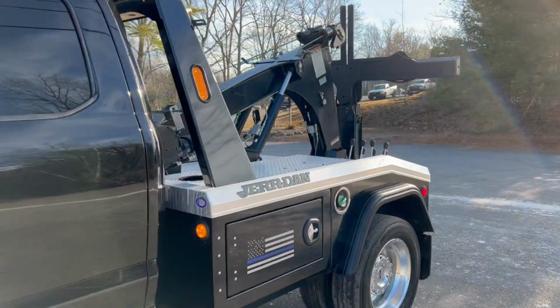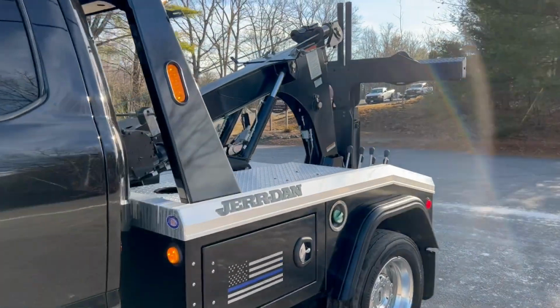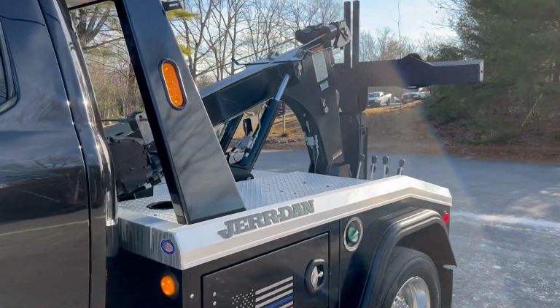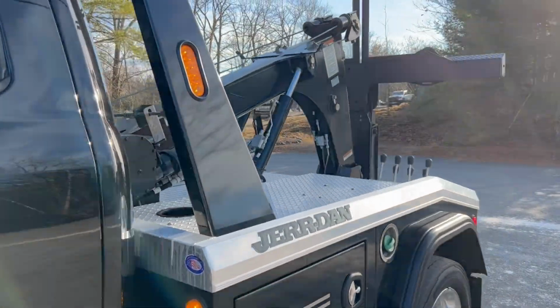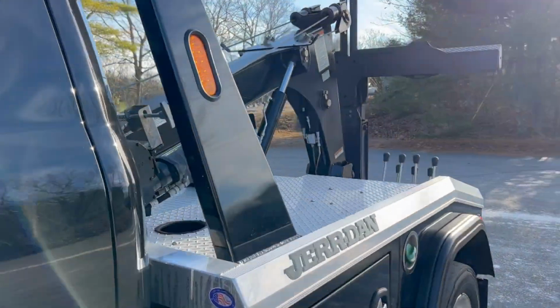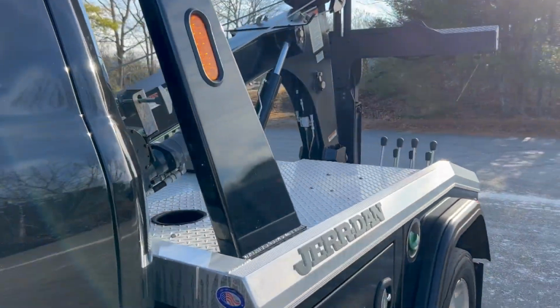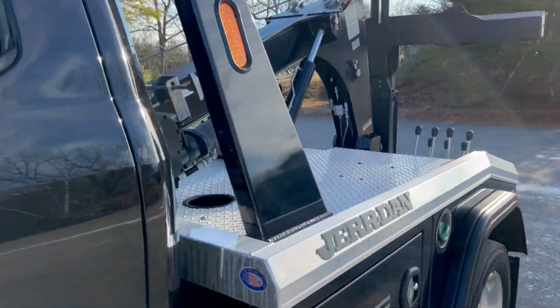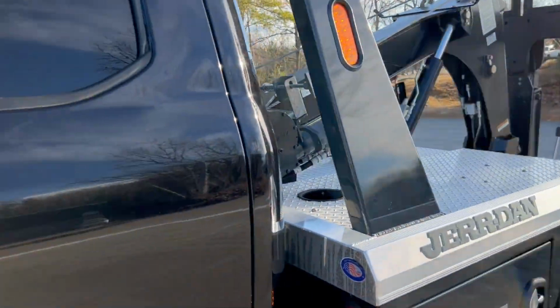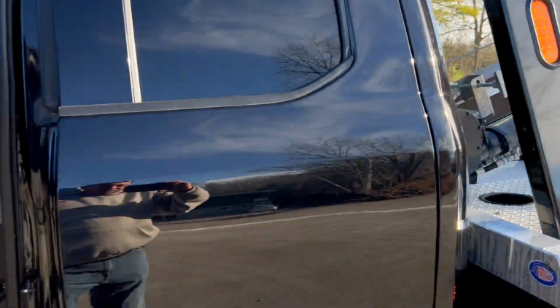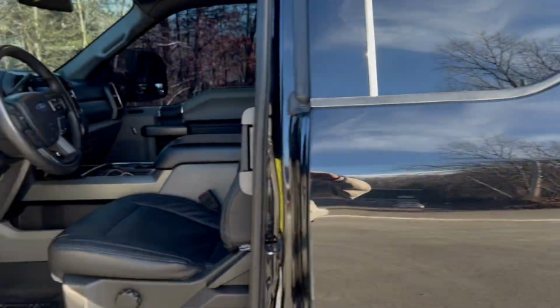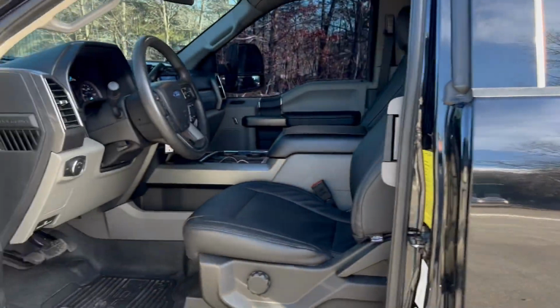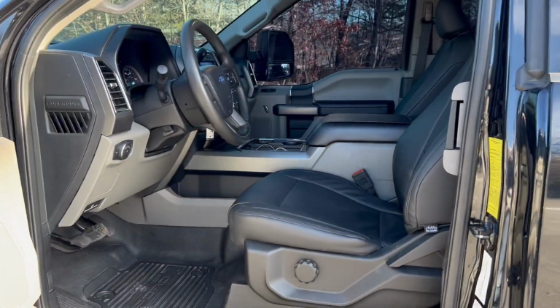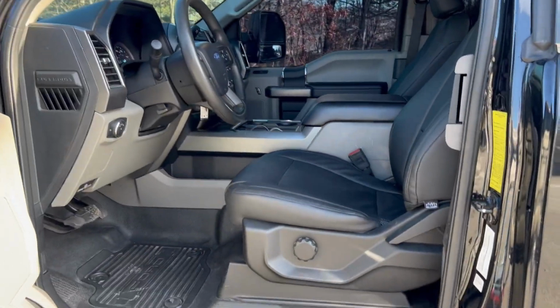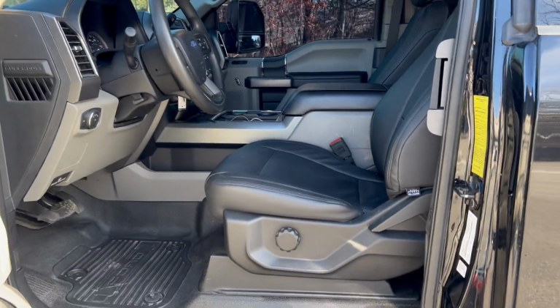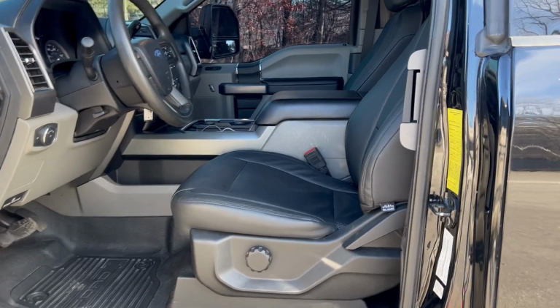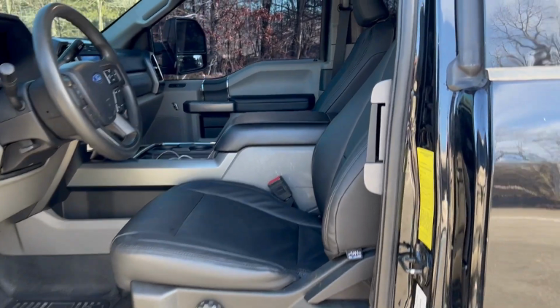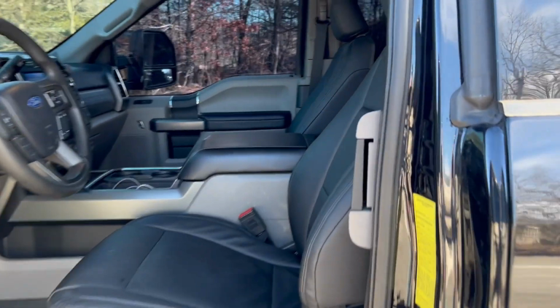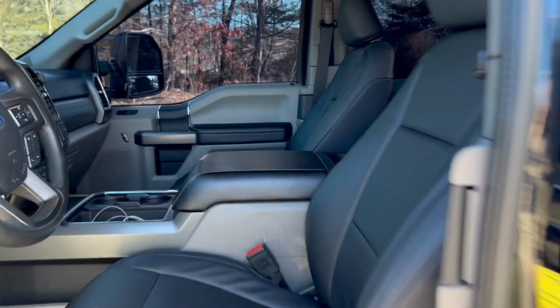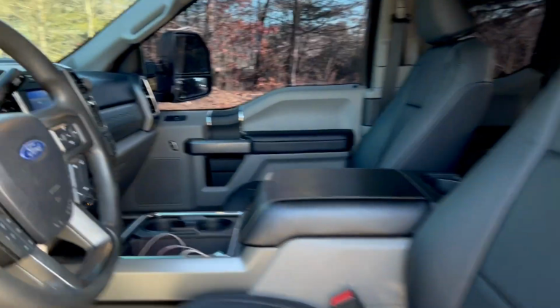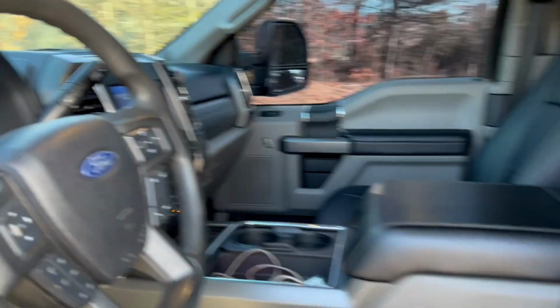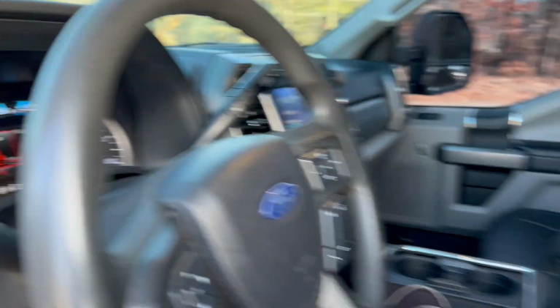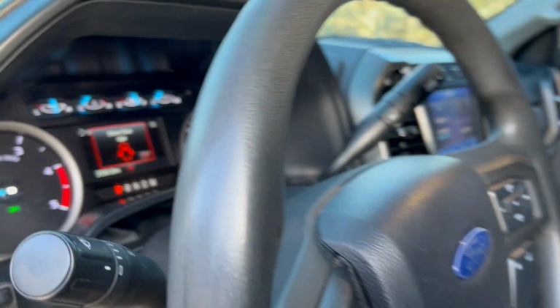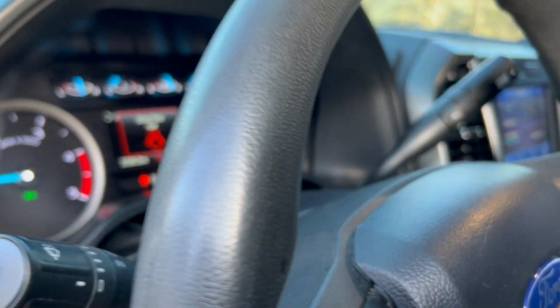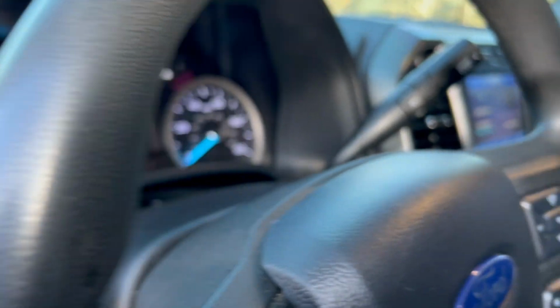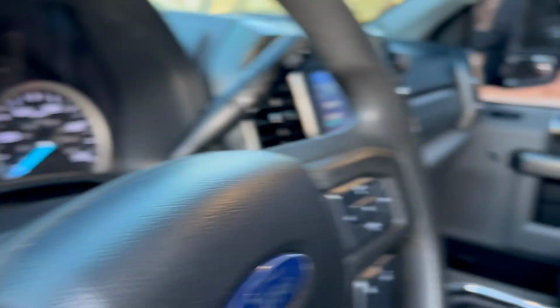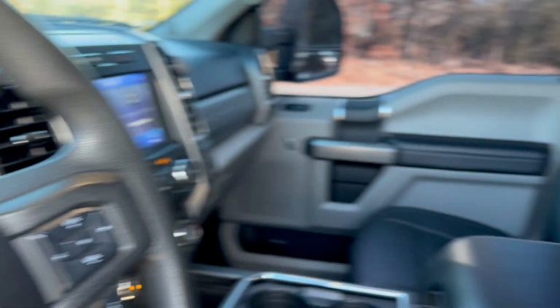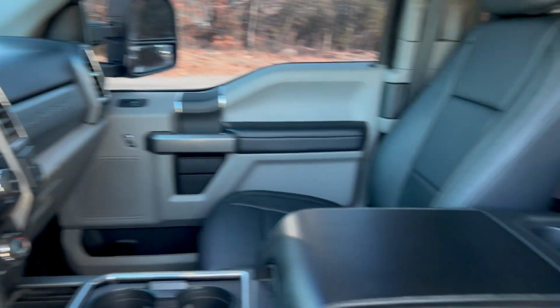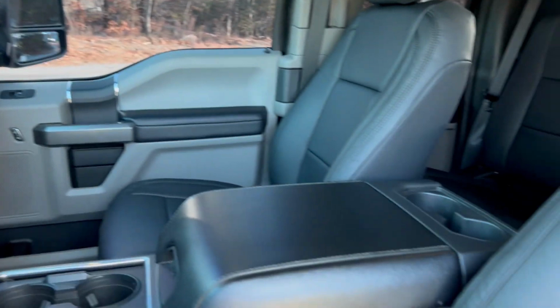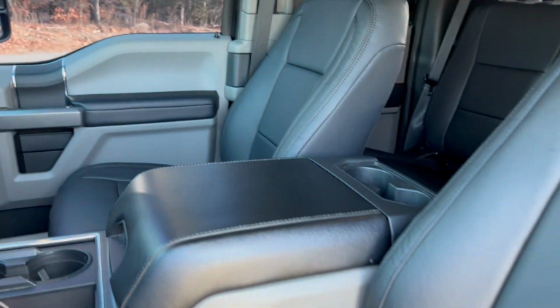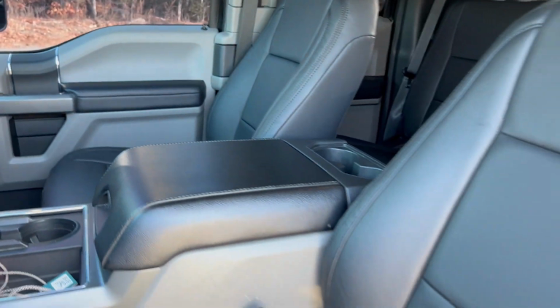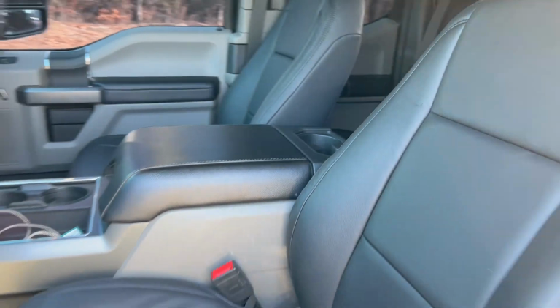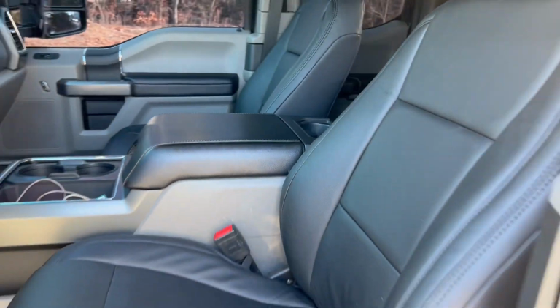If you're looking for a twin line wrecker, look no further. Absolutely beautiful truck. Give us a call guys.